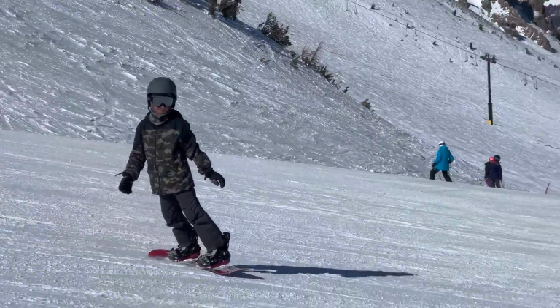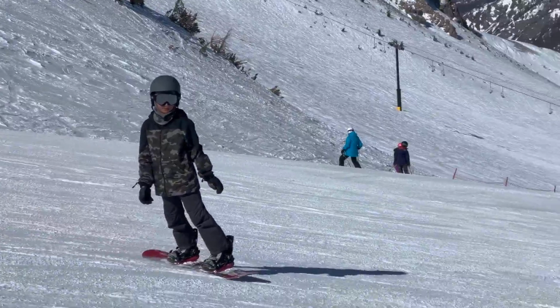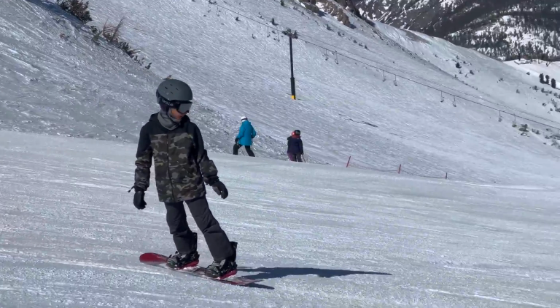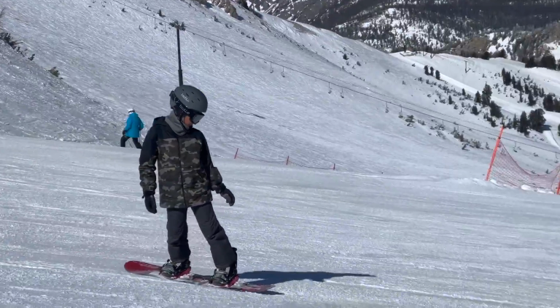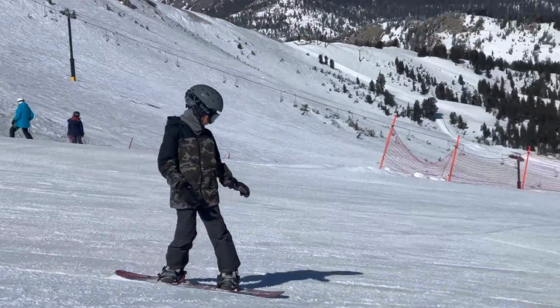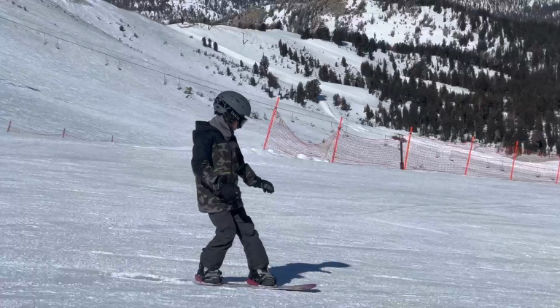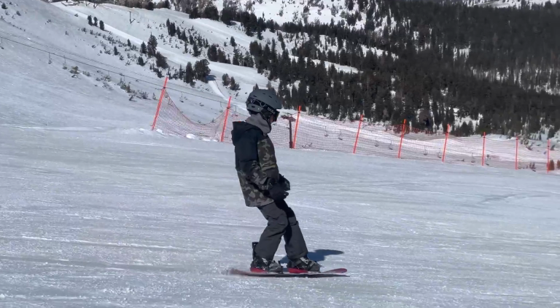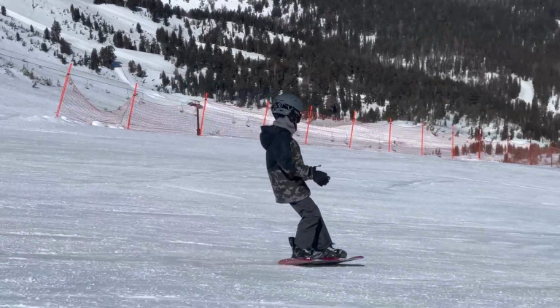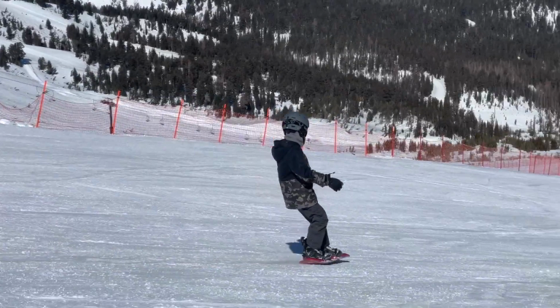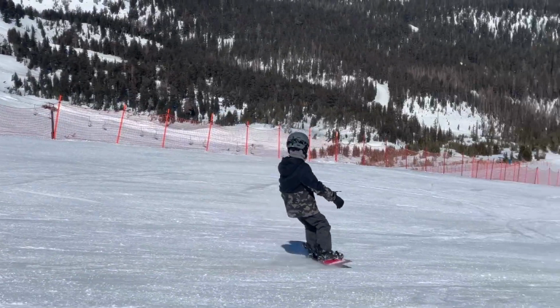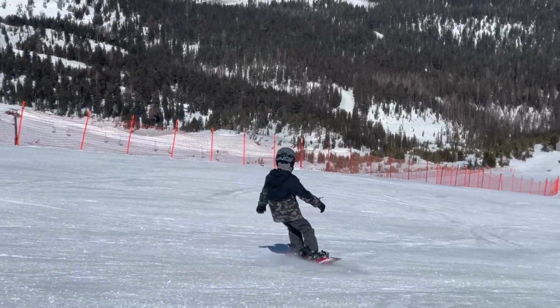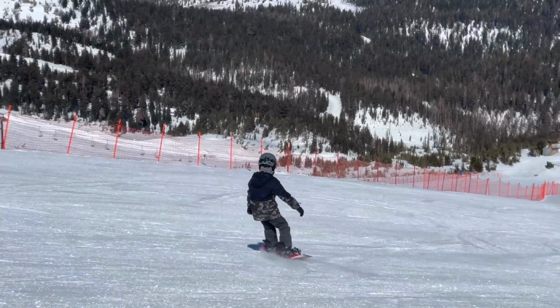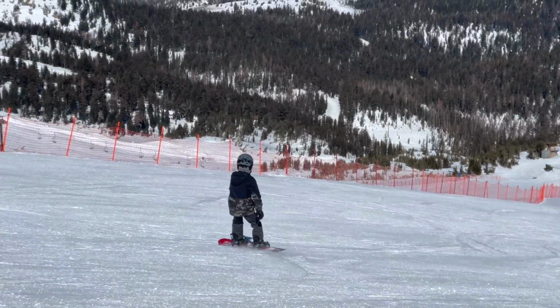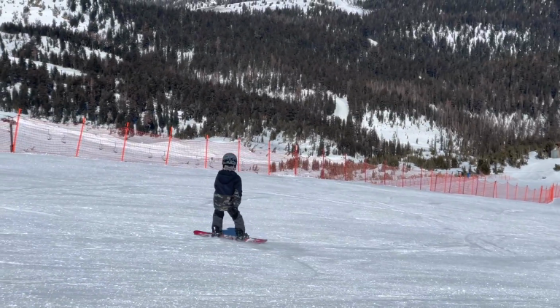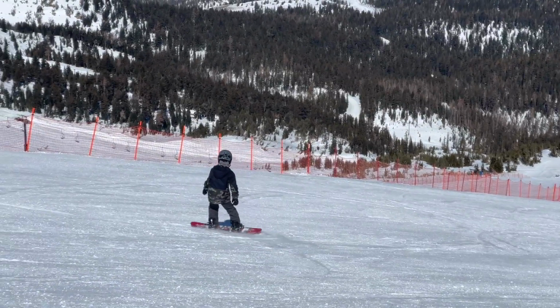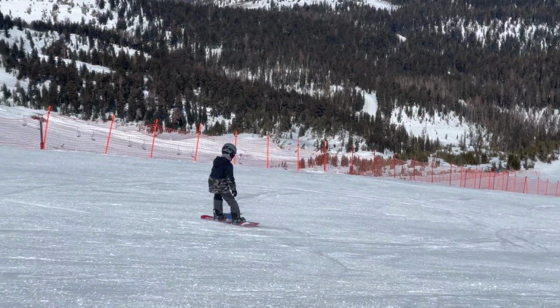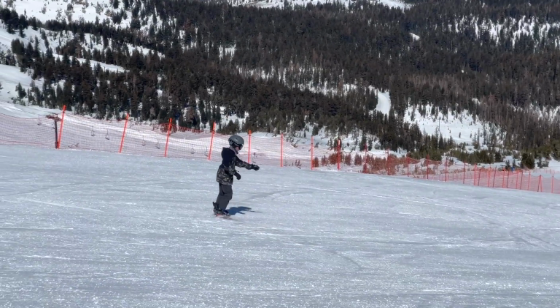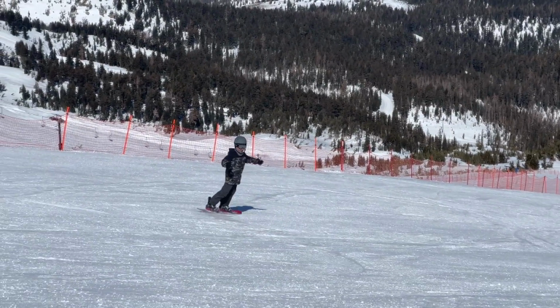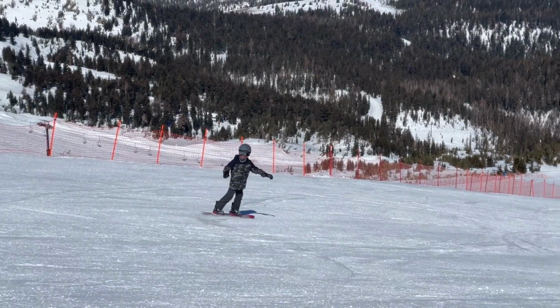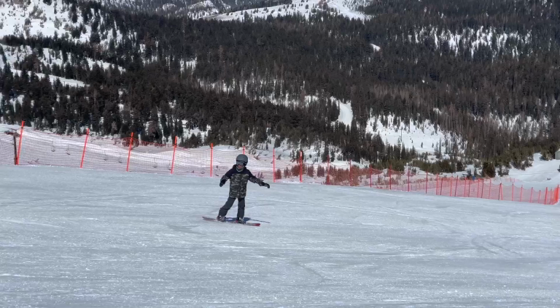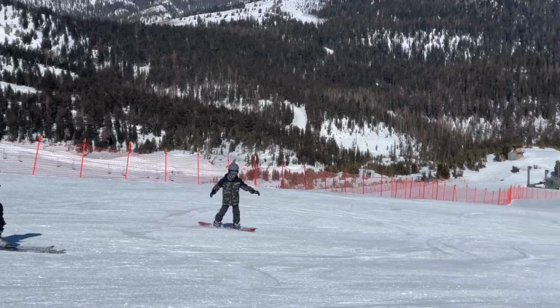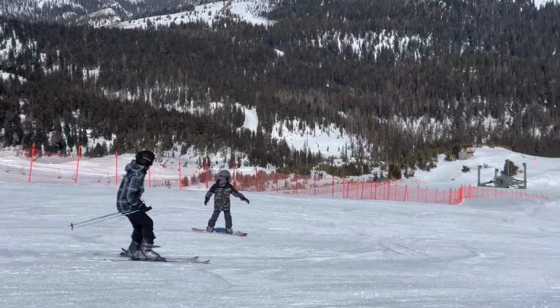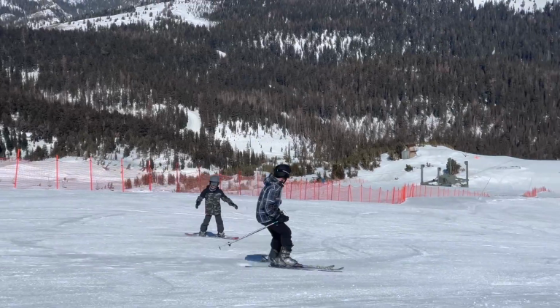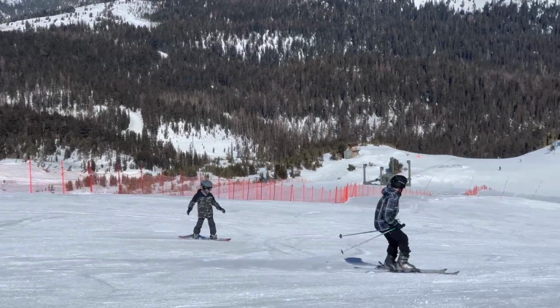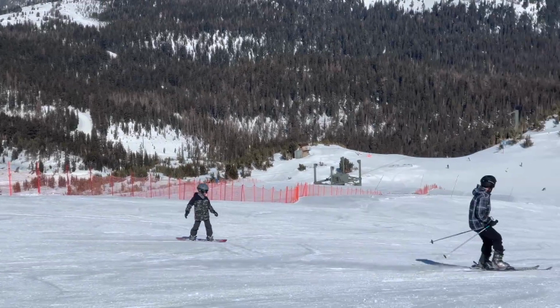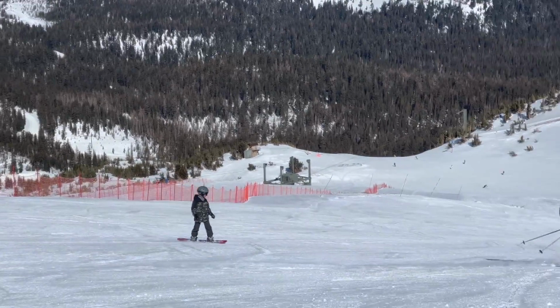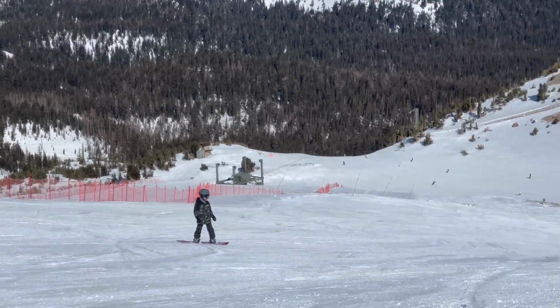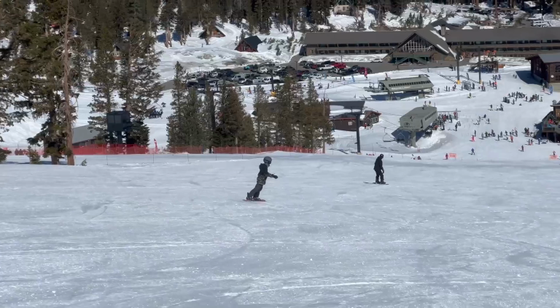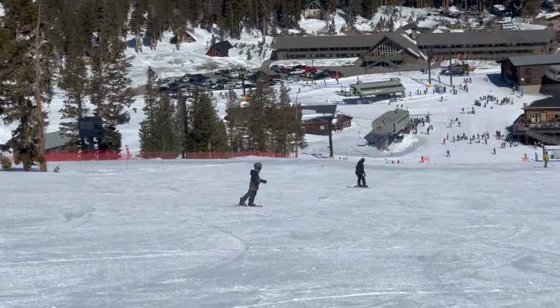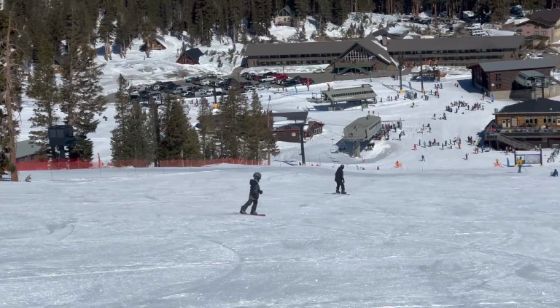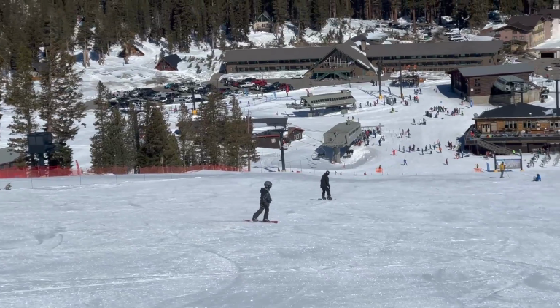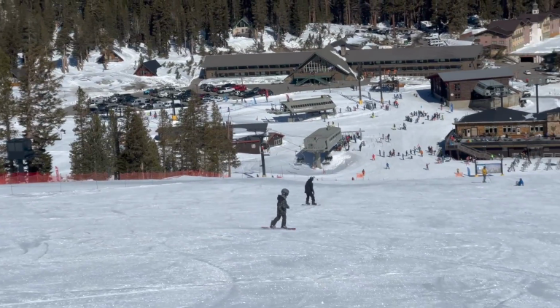This is a run called St. Anton. It's a saddle bull, to be exact. But it's some really good snow that day. If you're going, I recommend it.